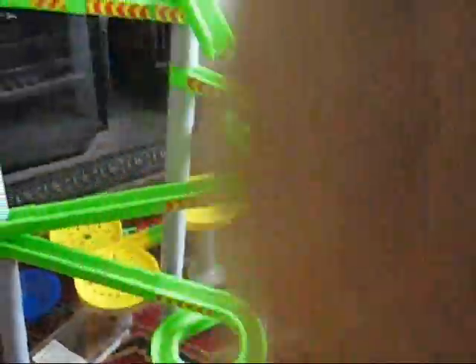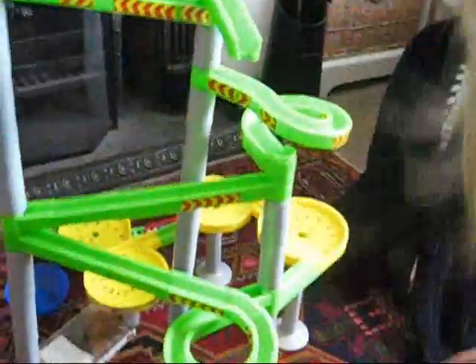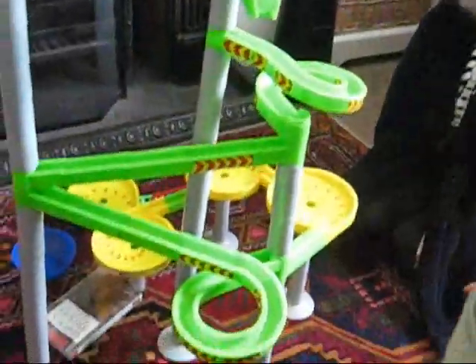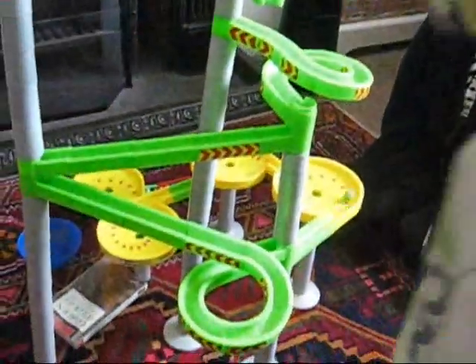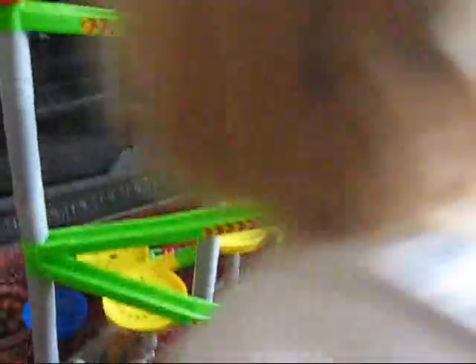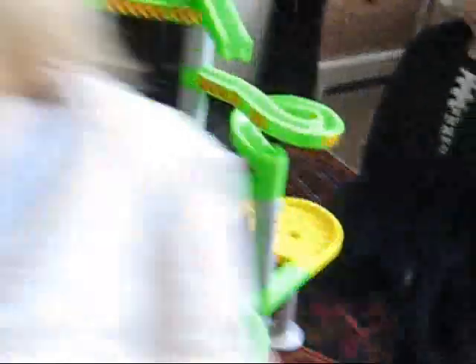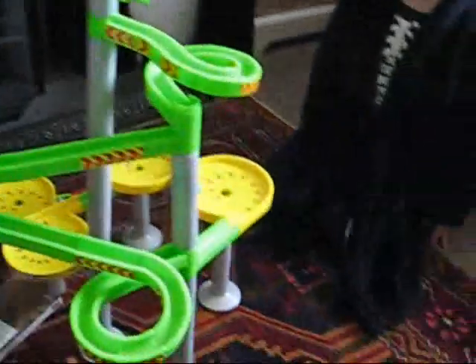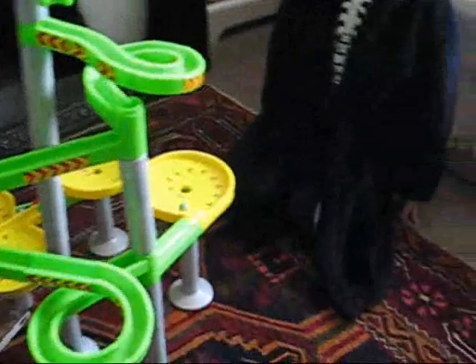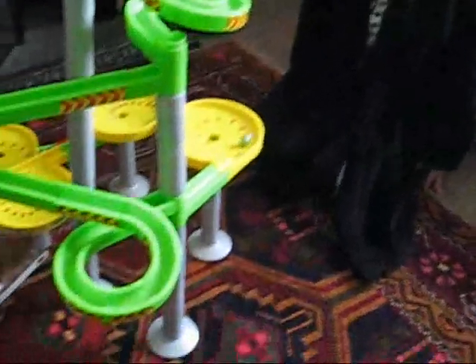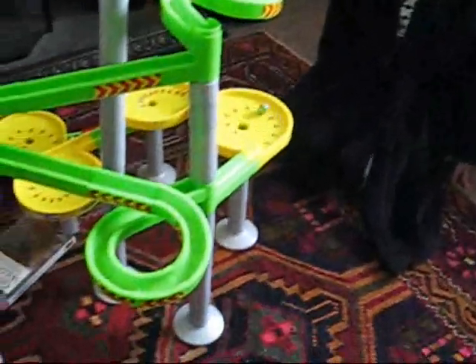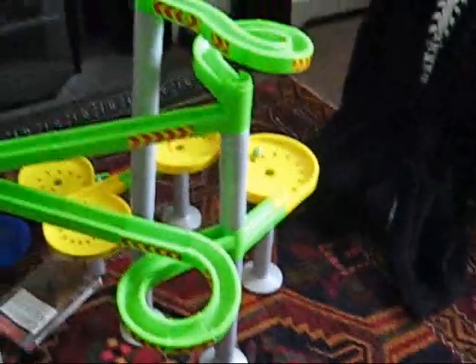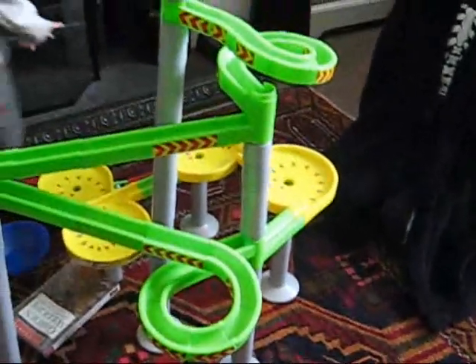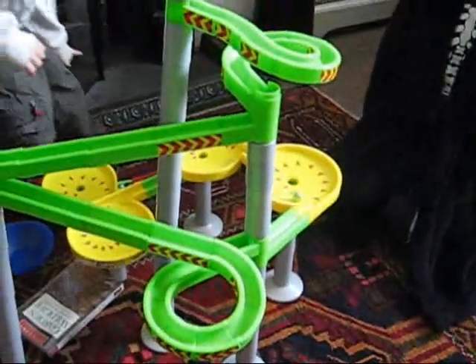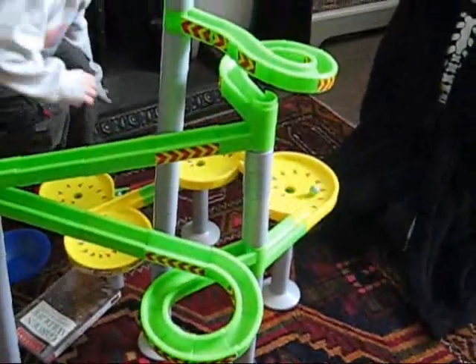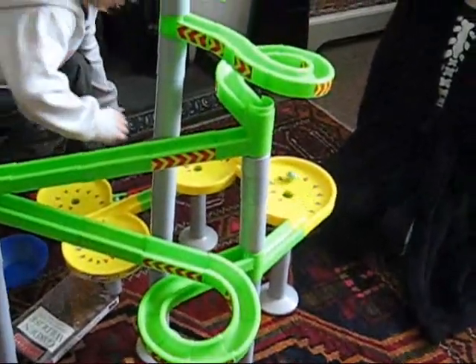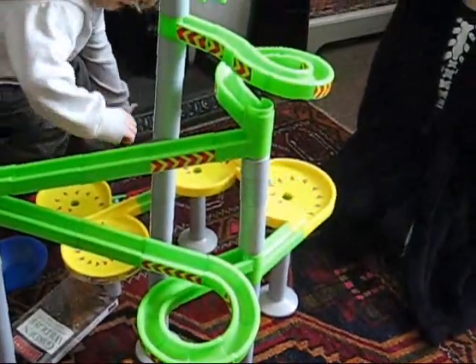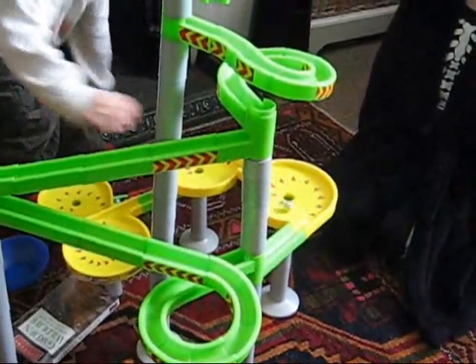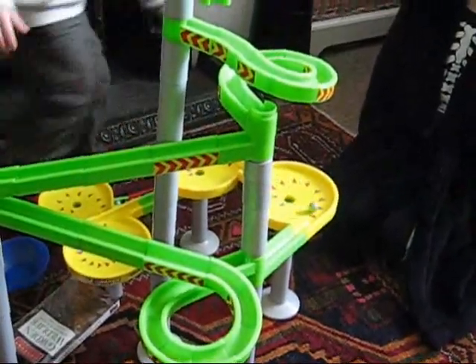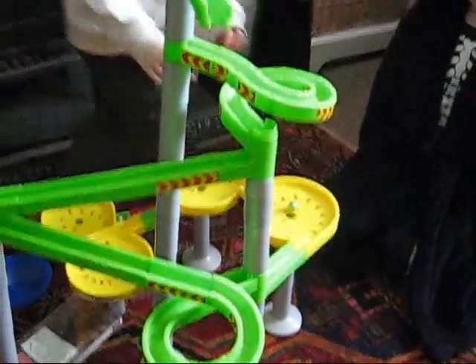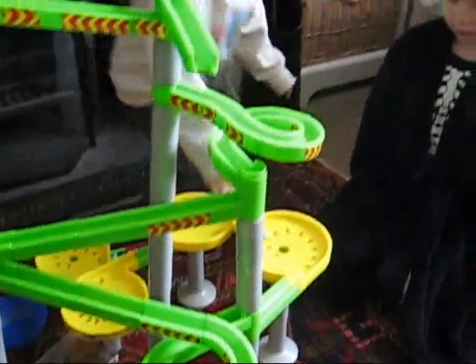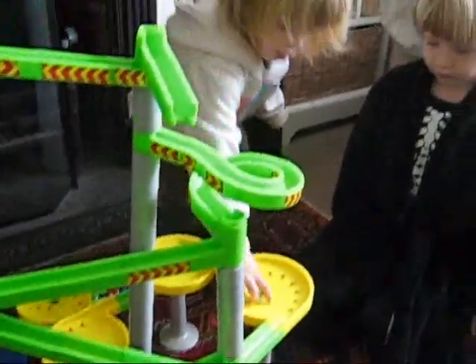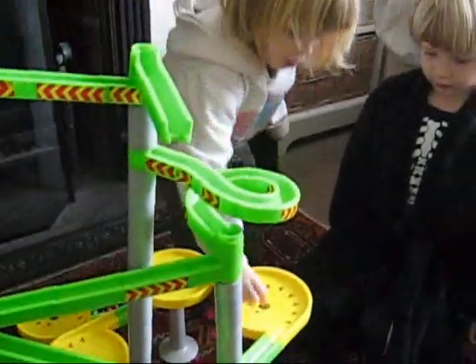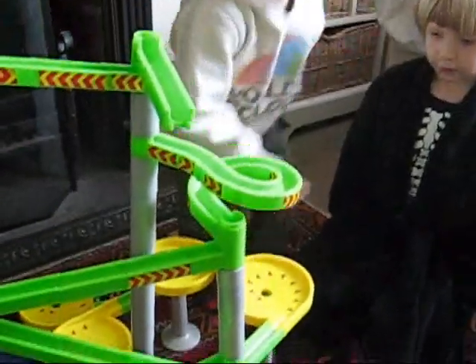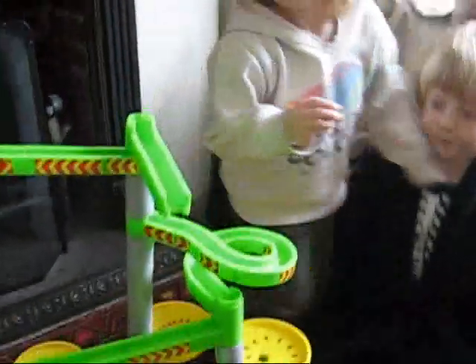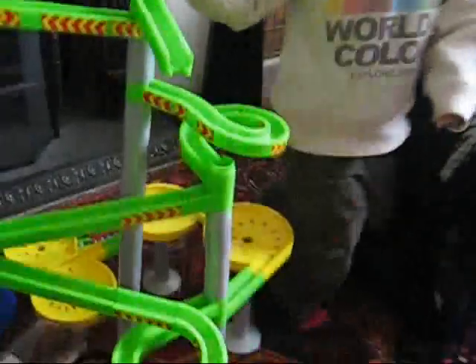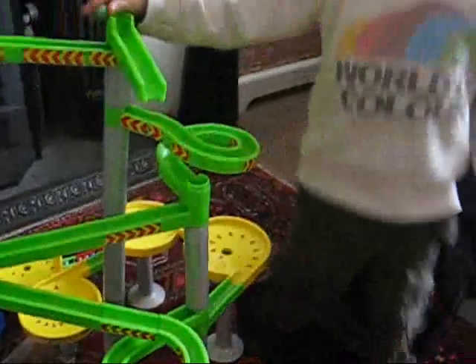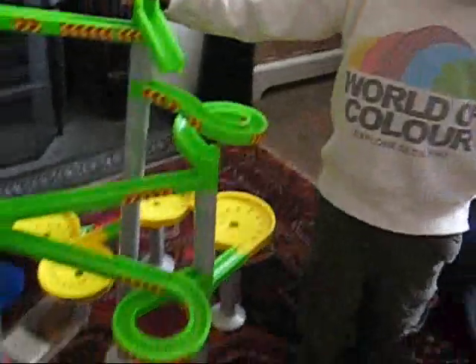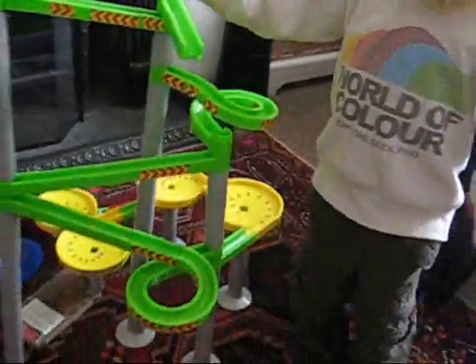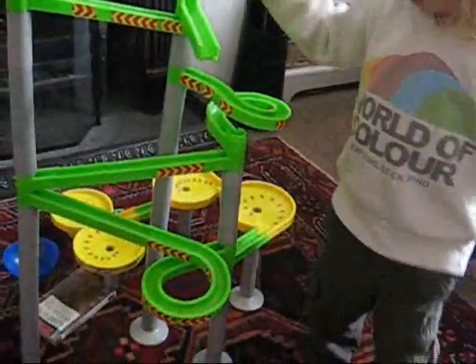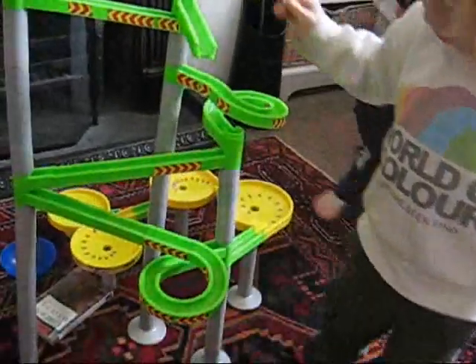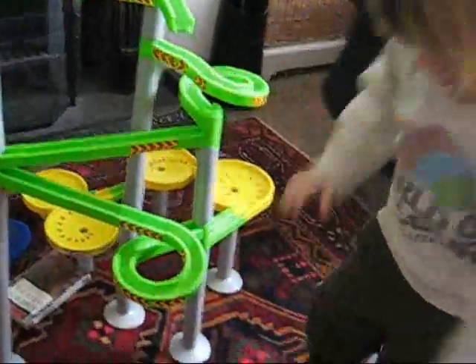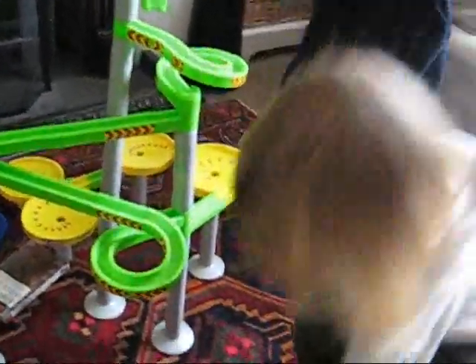Do you see? So it does. It landed in the hoop. OK, can you show me that? Oh, missed.